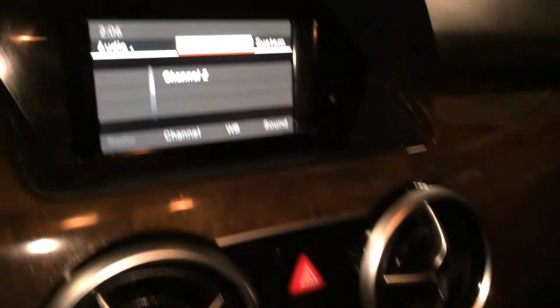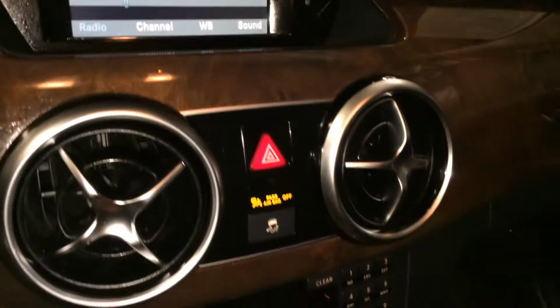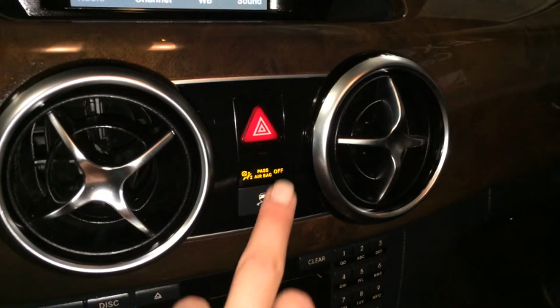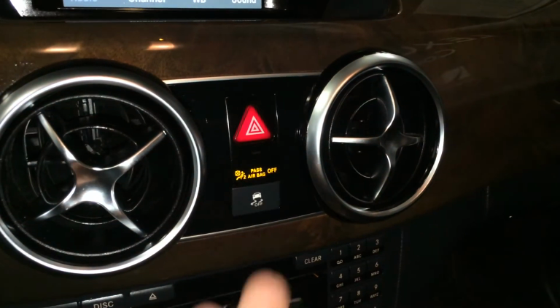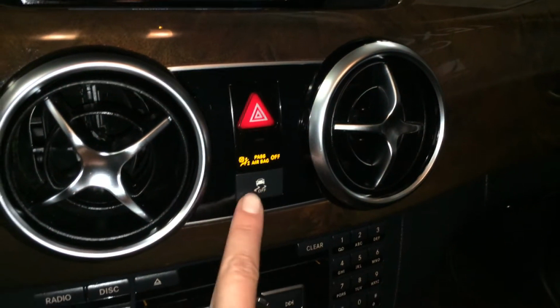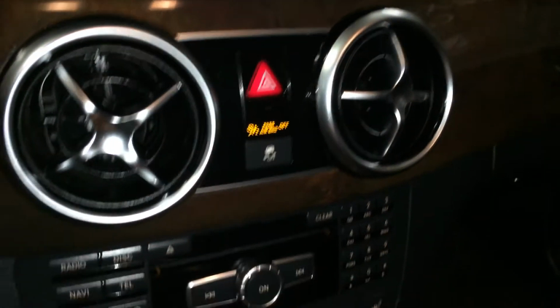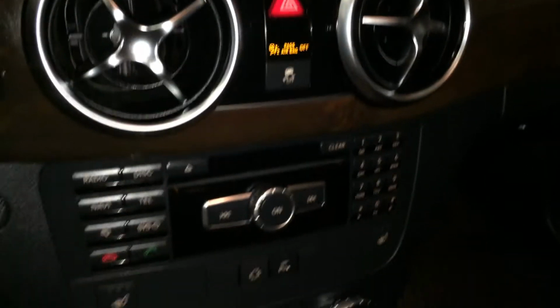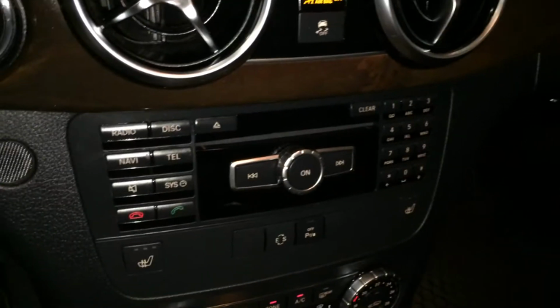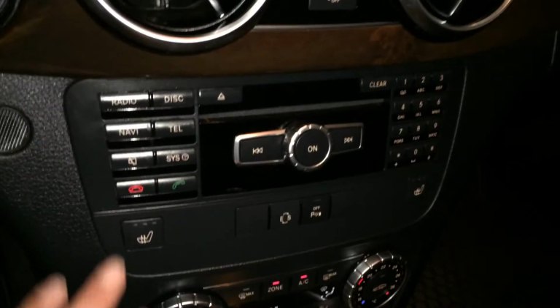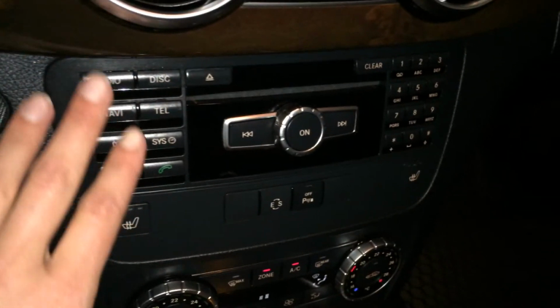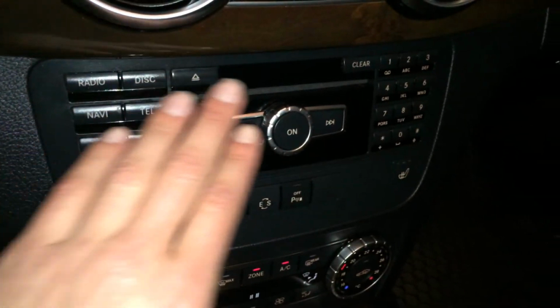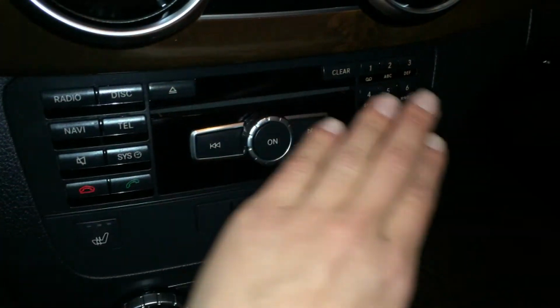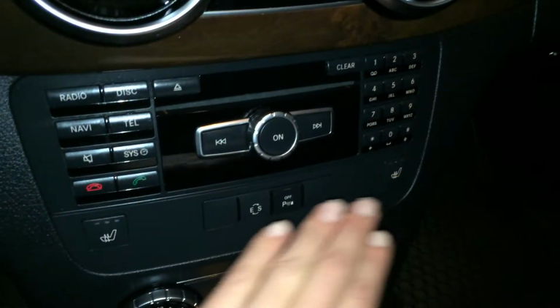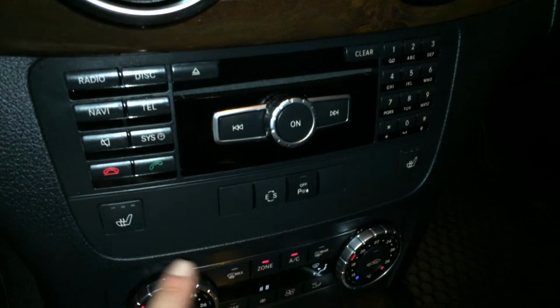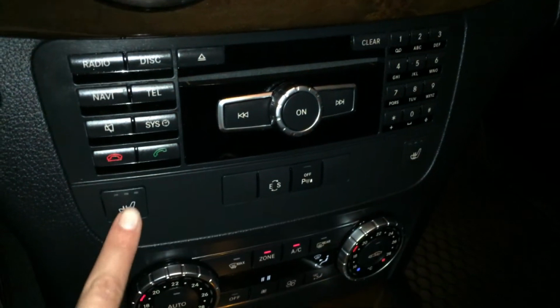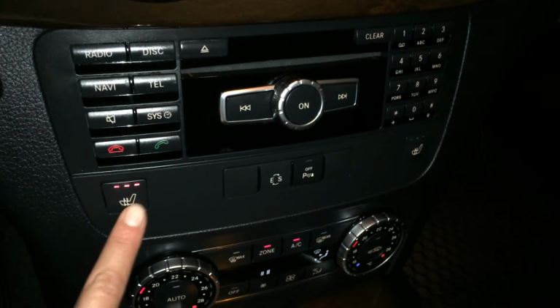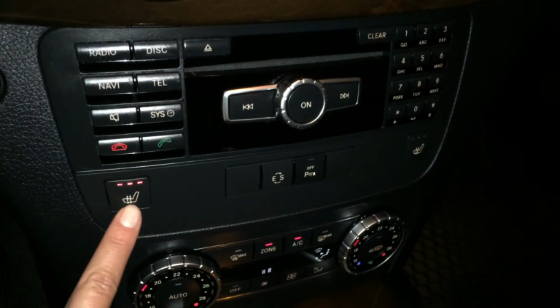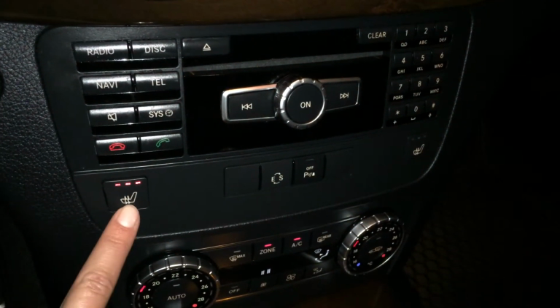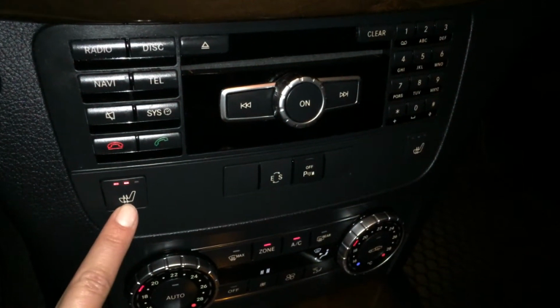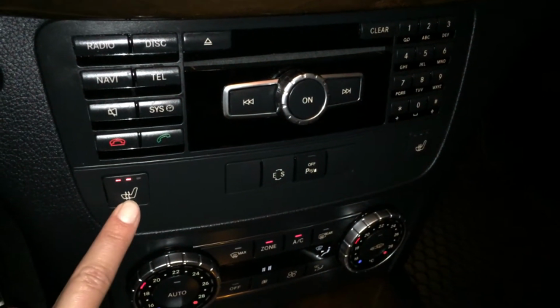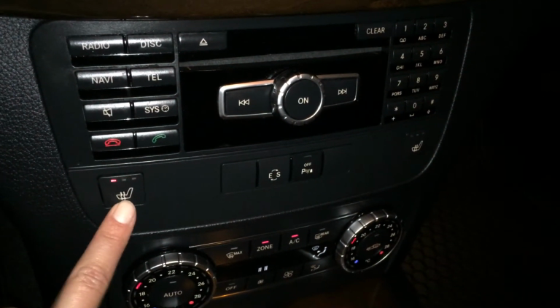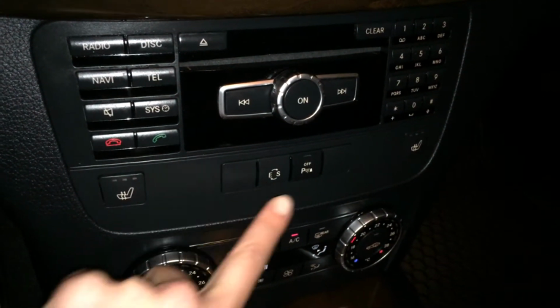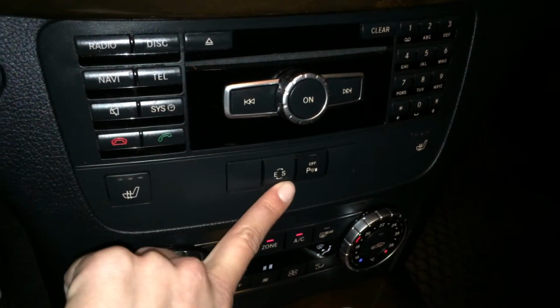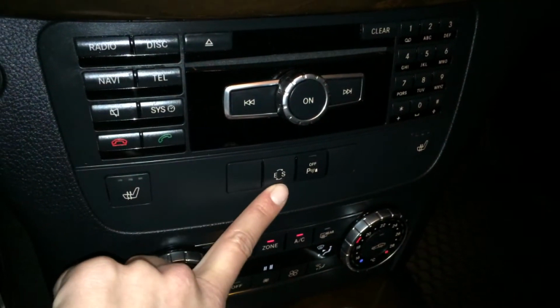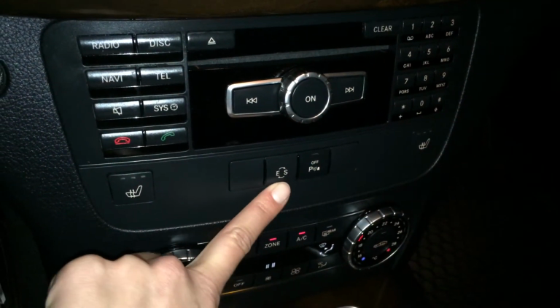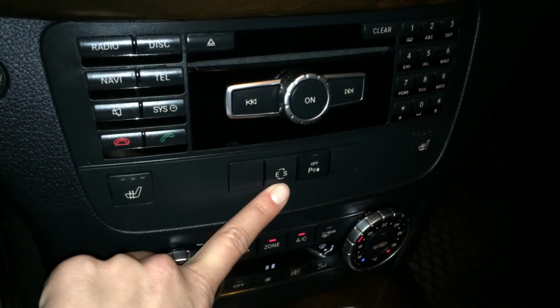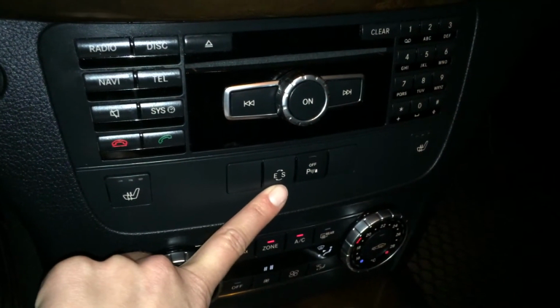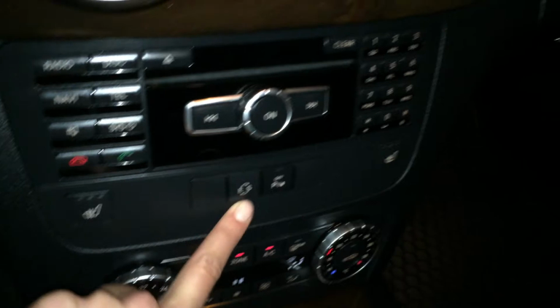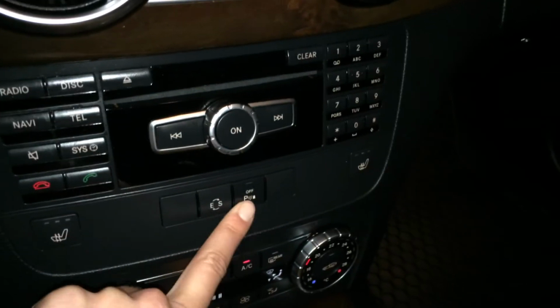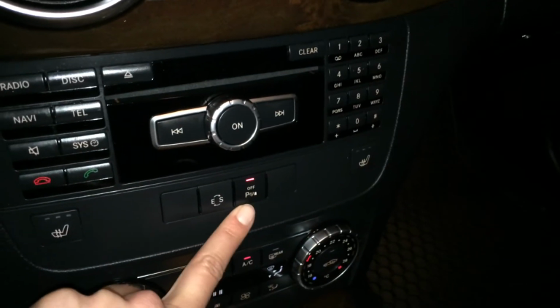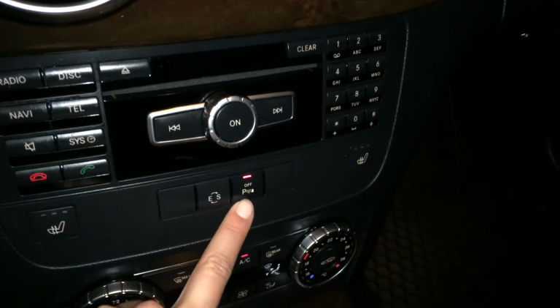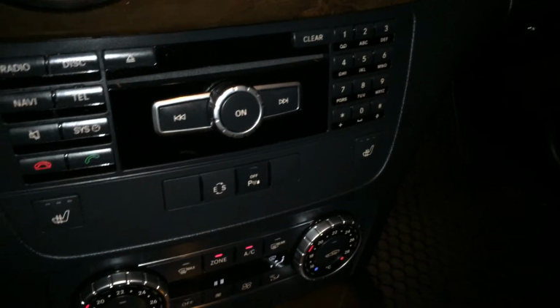Airbag indicator for passenger, traction control, shortcut buttons here for your display screen. Heated front seats with three settings. Economy and sport modes, and turning on and off the park assist.